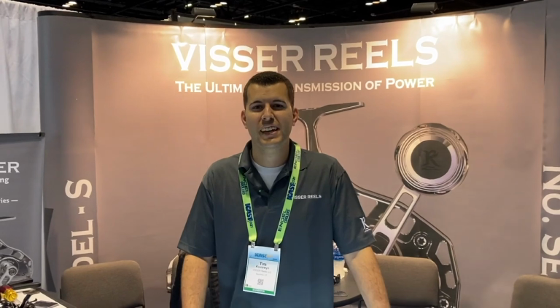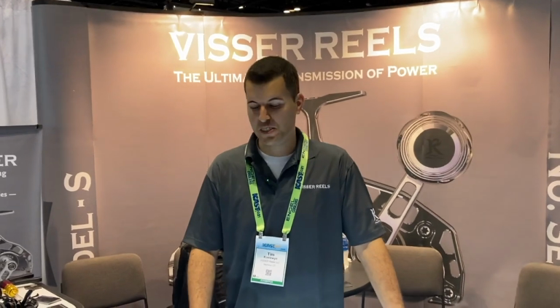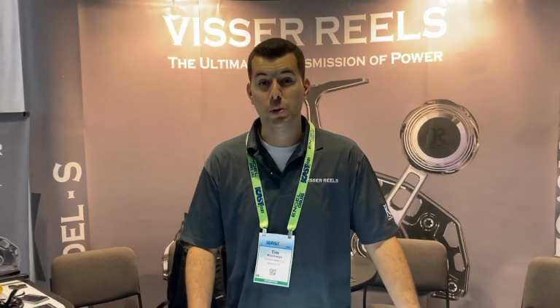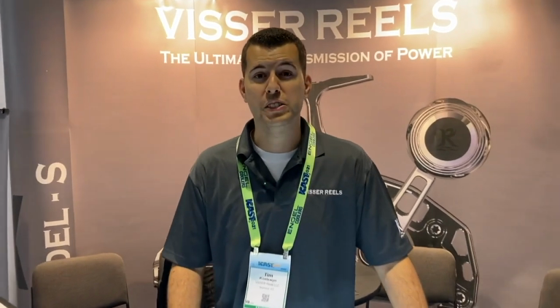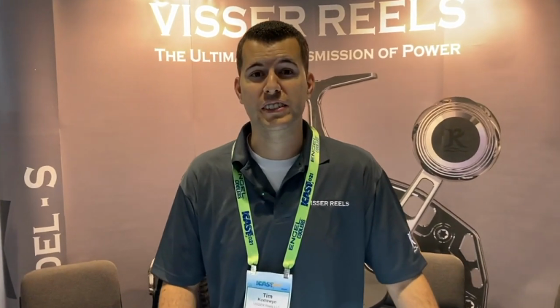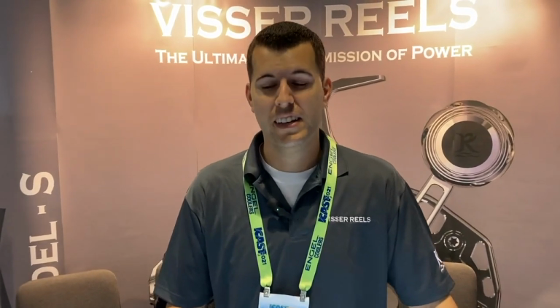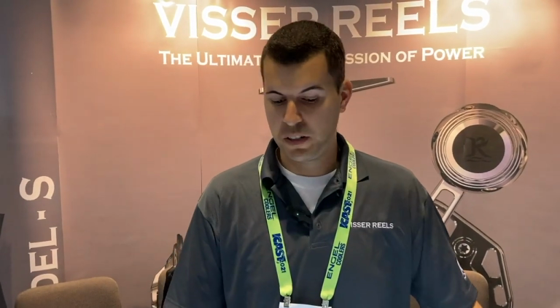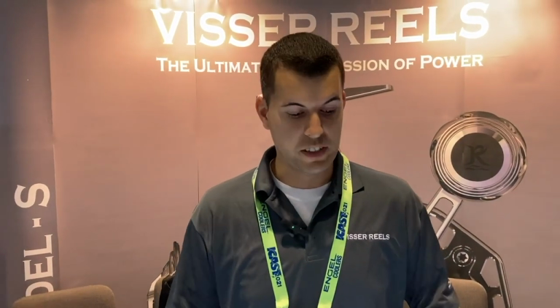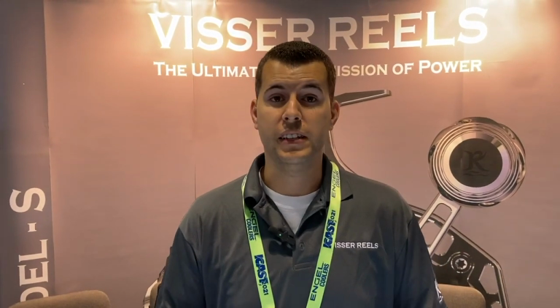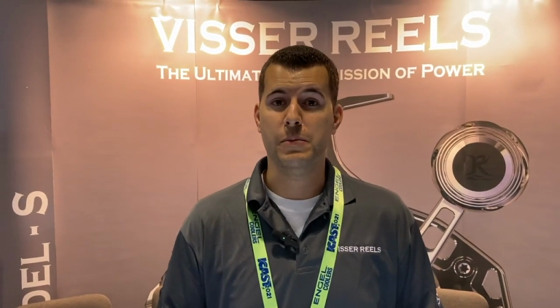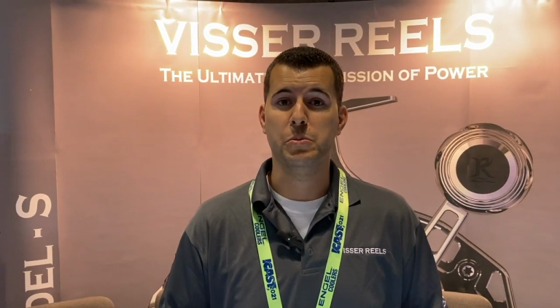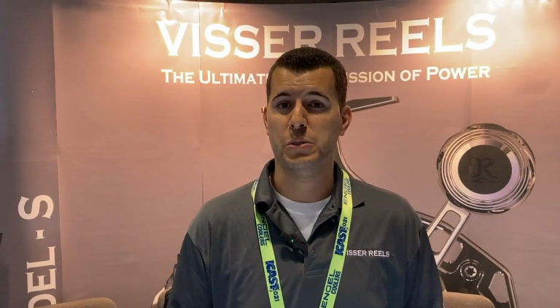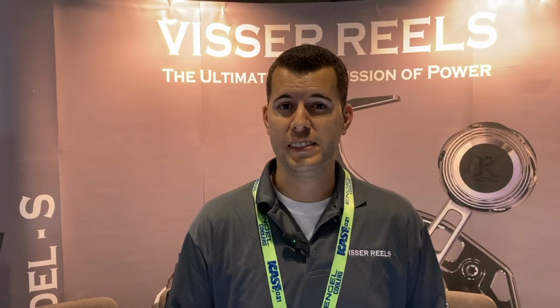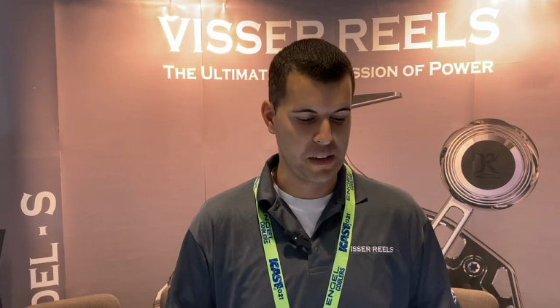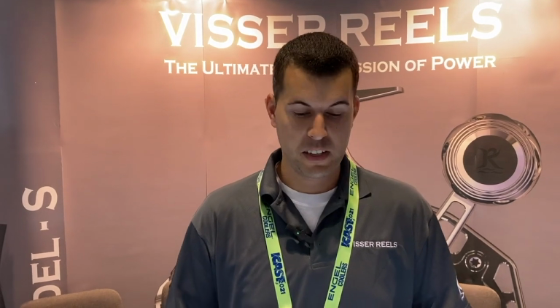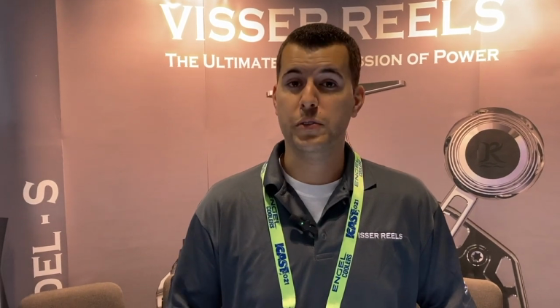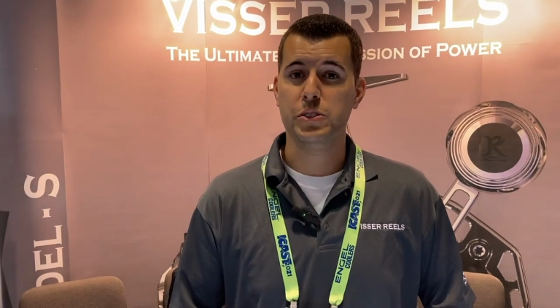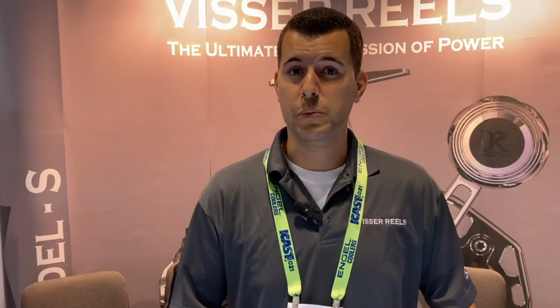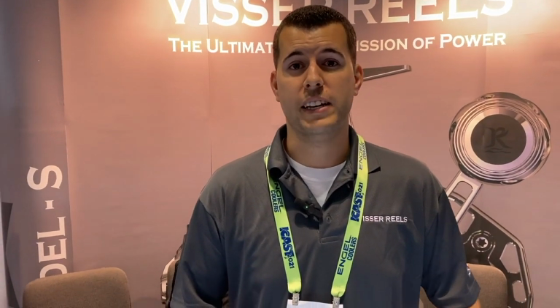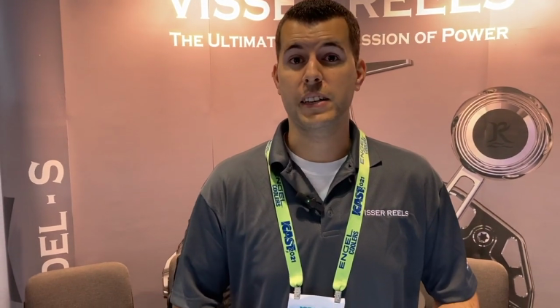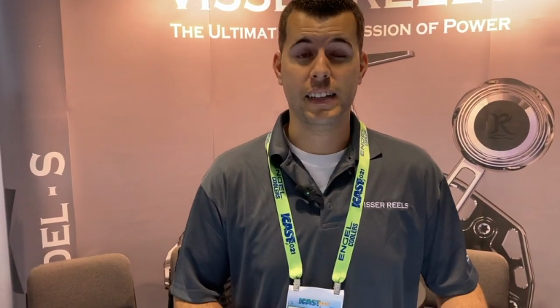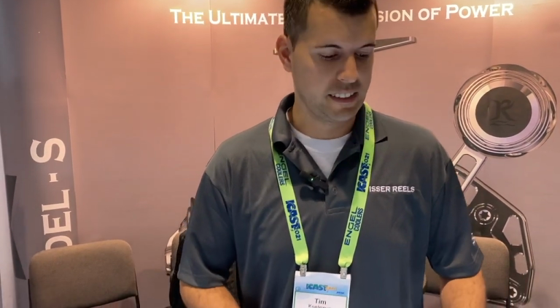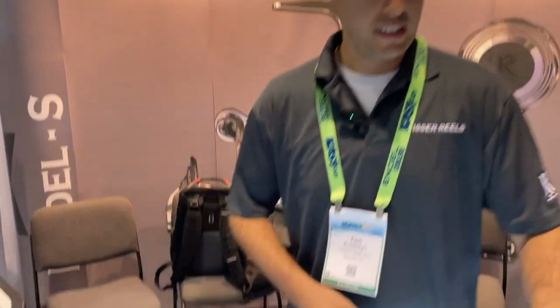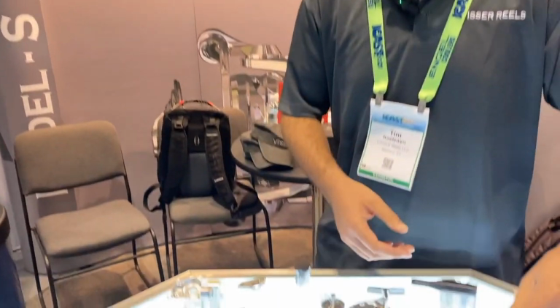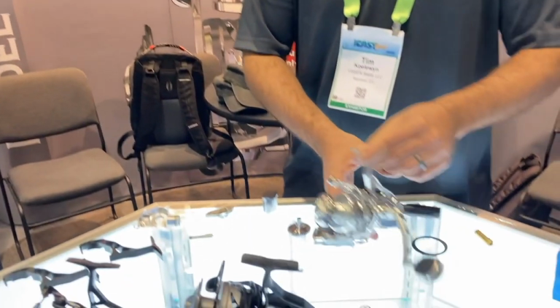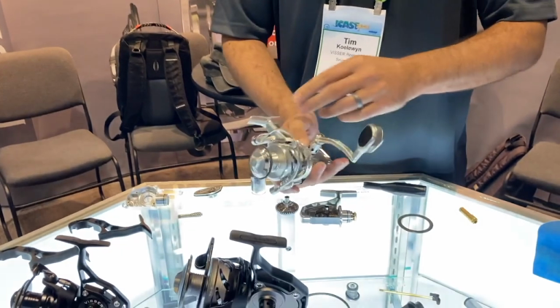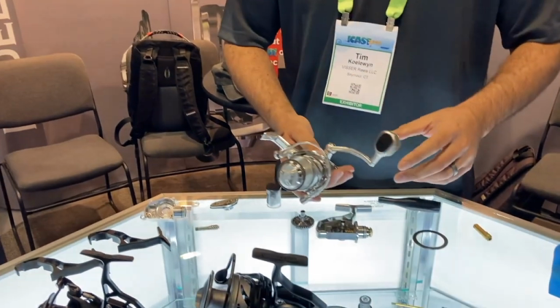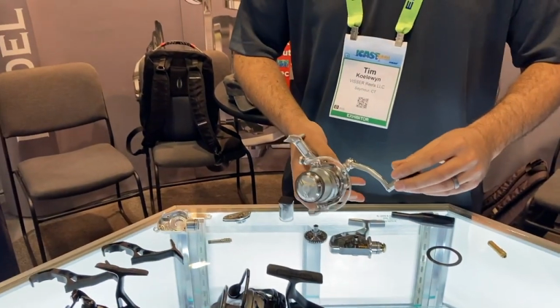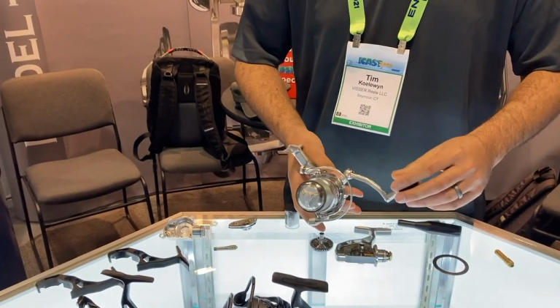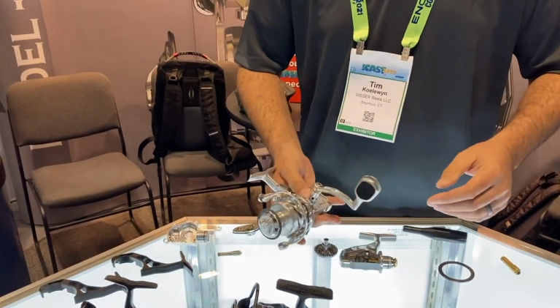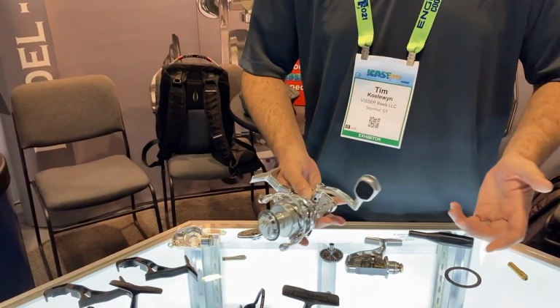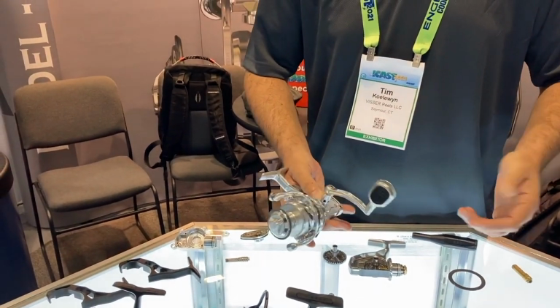Hey, this is Tim Coleman with Visitor Reels. I wanted to cover a couple things today about some new products we're really excited about. New for 2021, we actually have the Model S series — it's this model right here. There's a few upgrades about this reel we're going to cover in a second.